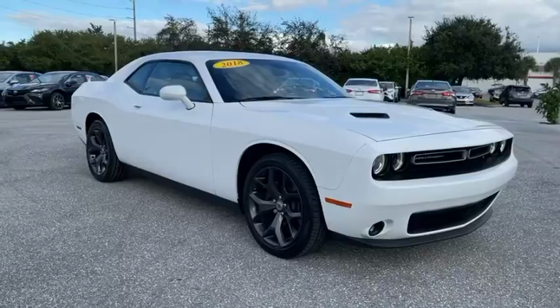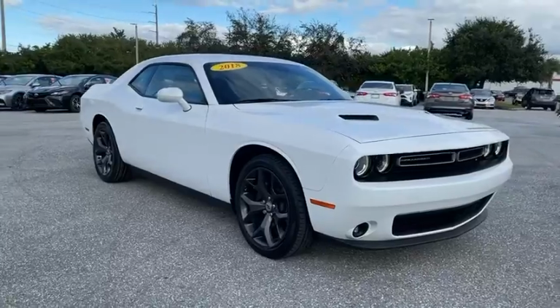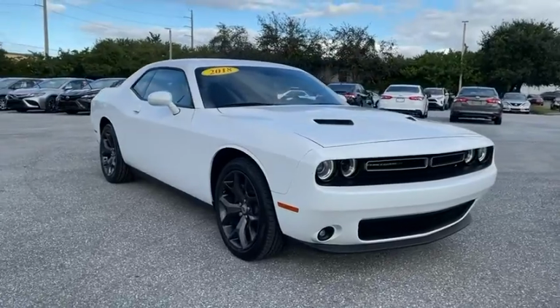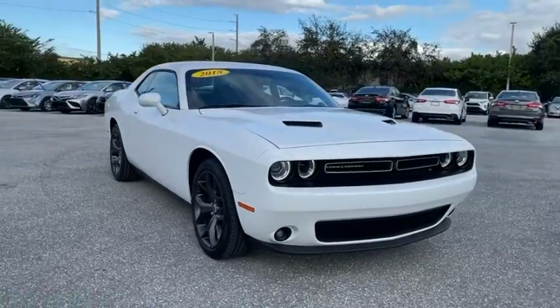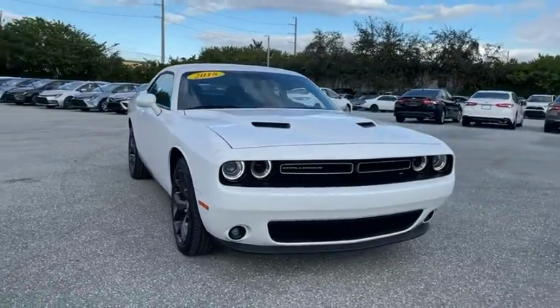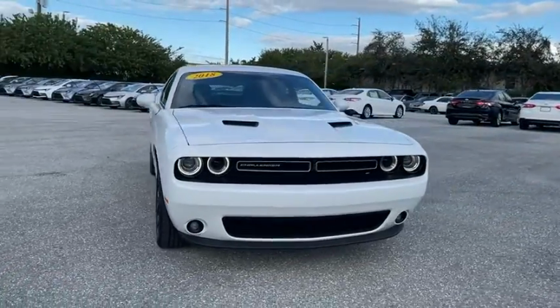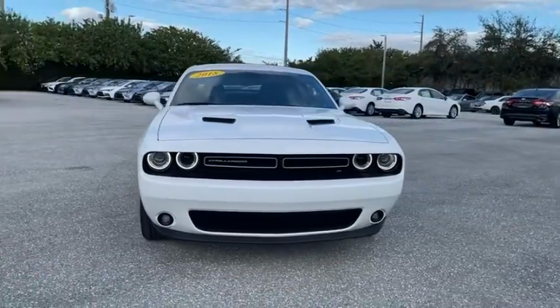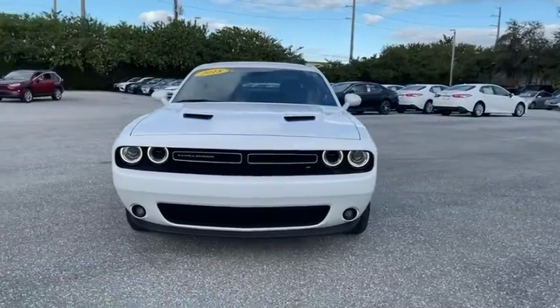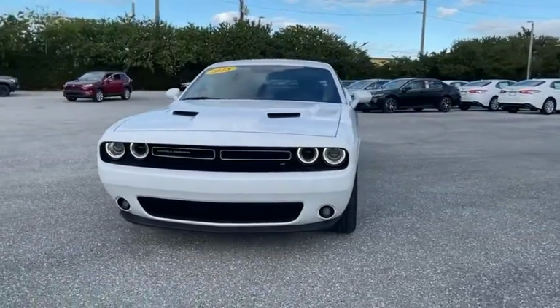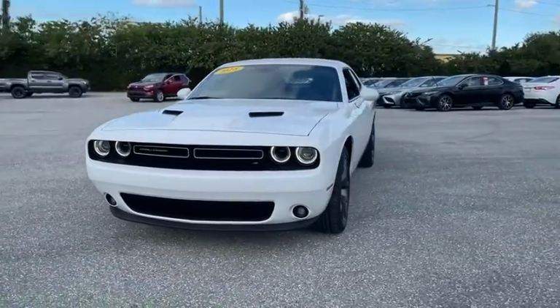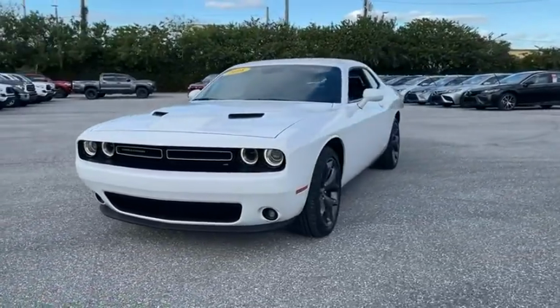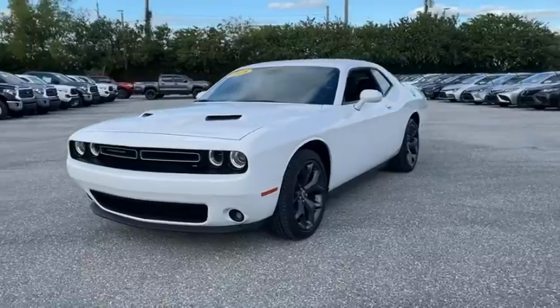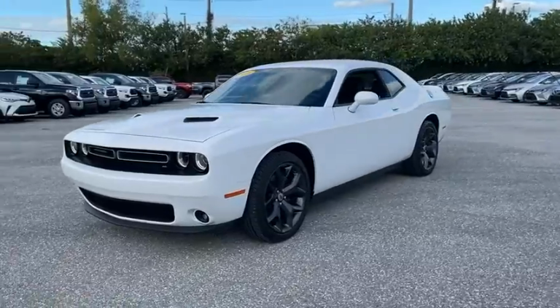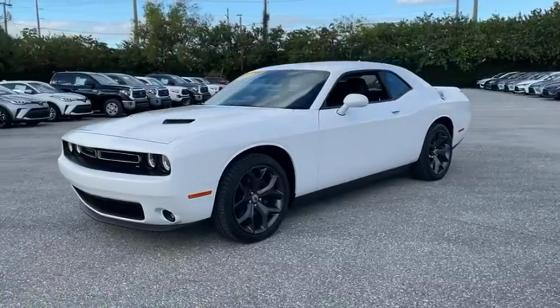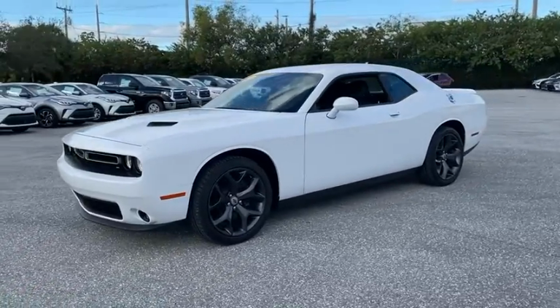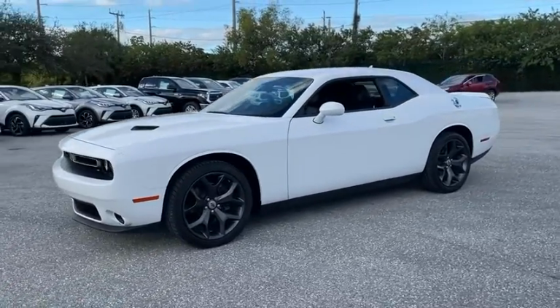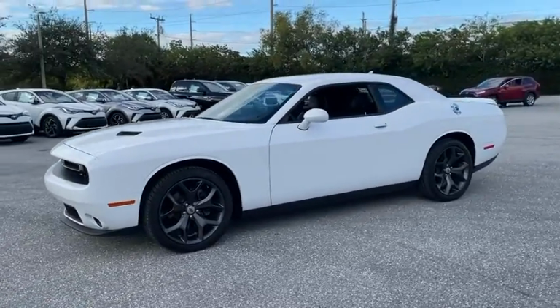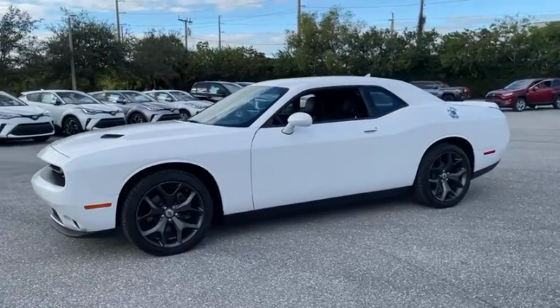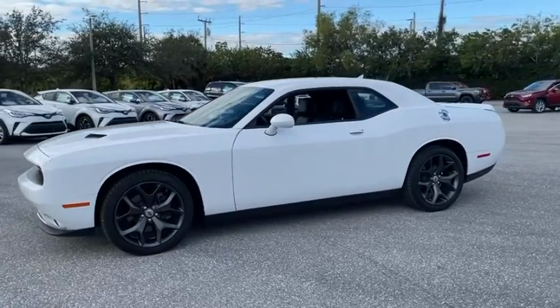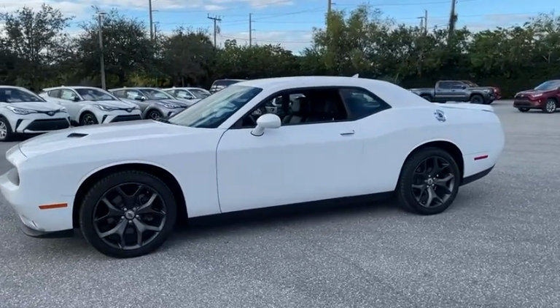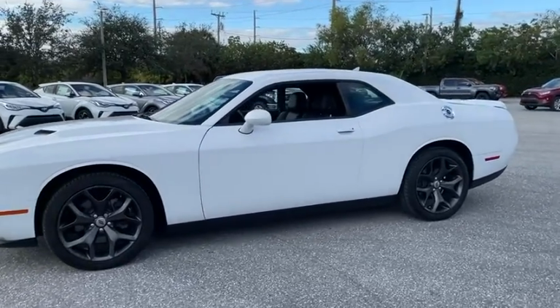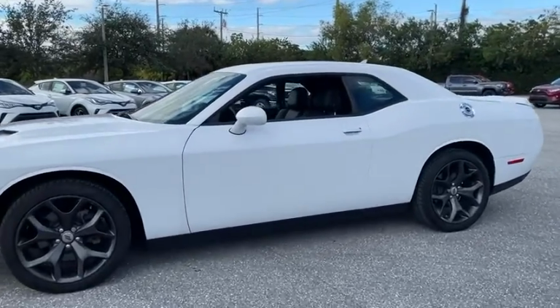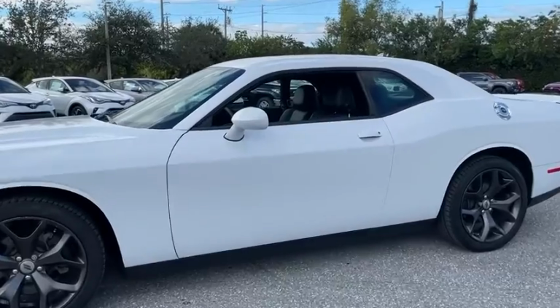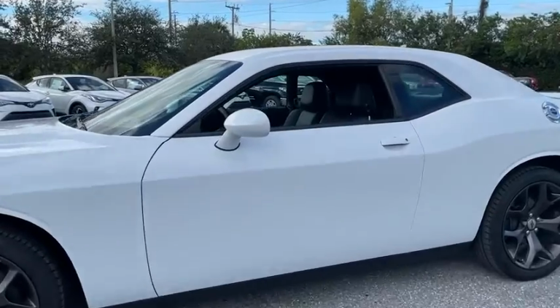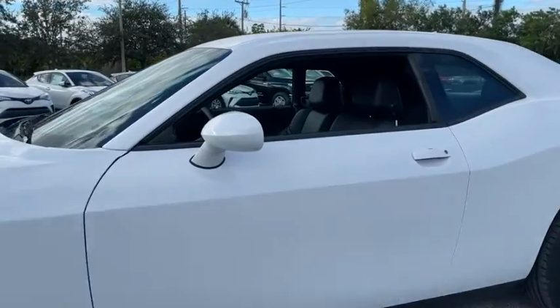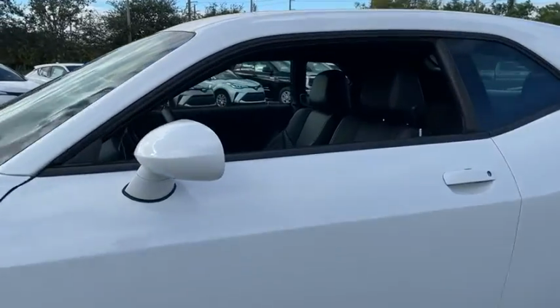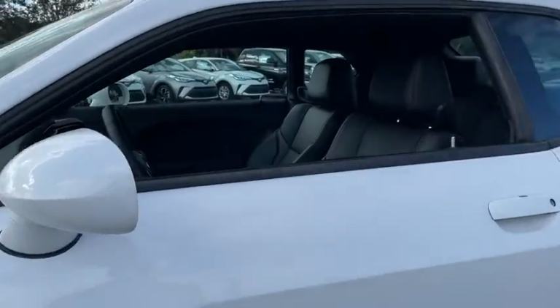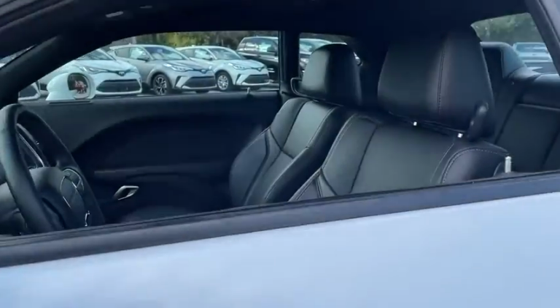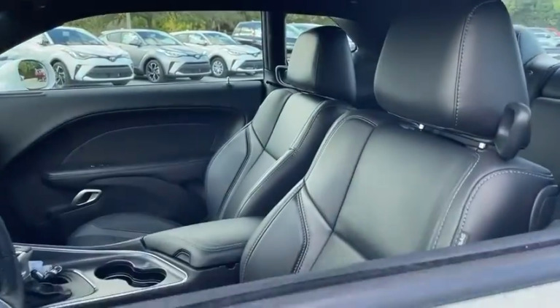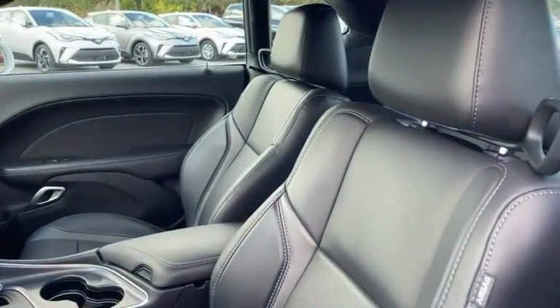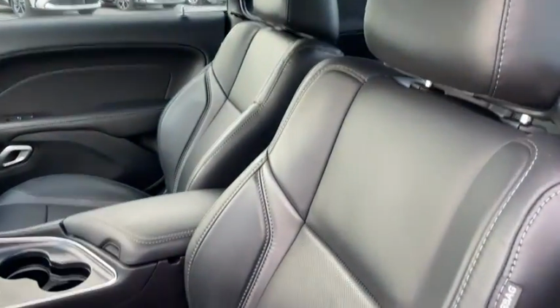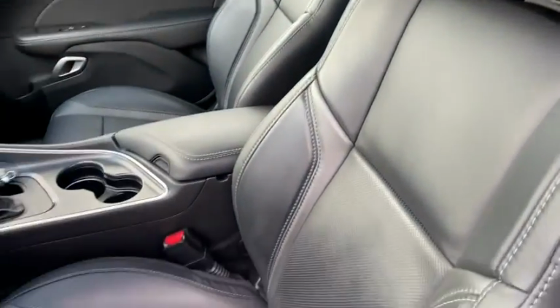Looking for the right vehicle? Check out the 2018 Dodge Challenger. Rated most appealing mid-sized sport car by J.D. Power and Associates, the Dodge Challenger delivers on style and performance. It's powerful, practical, and efficient.